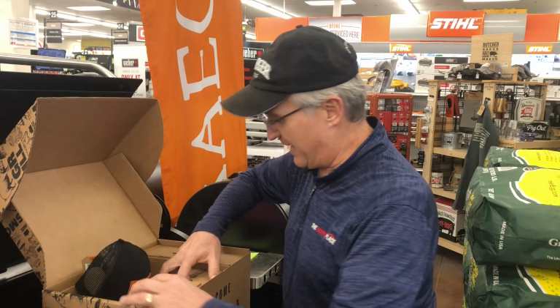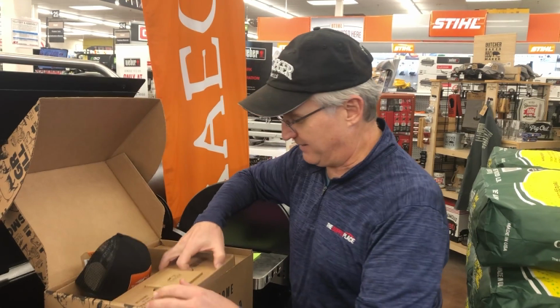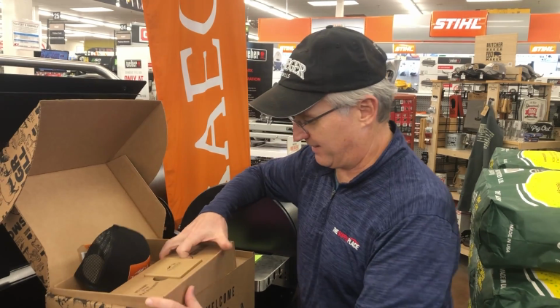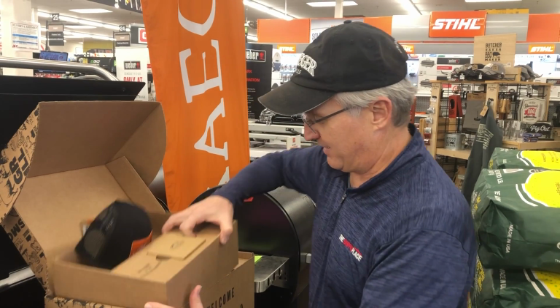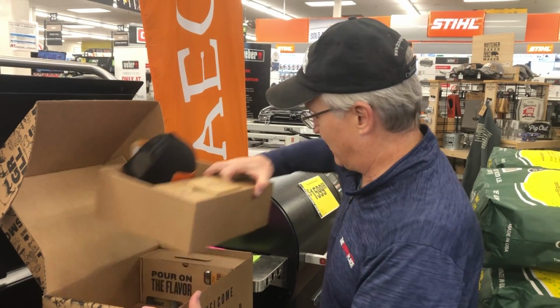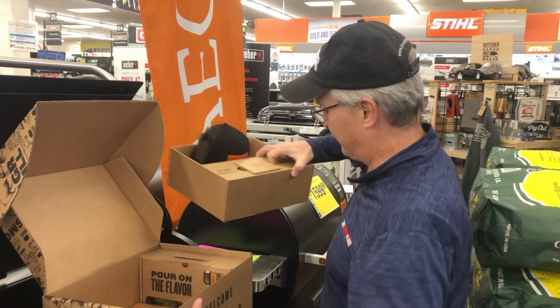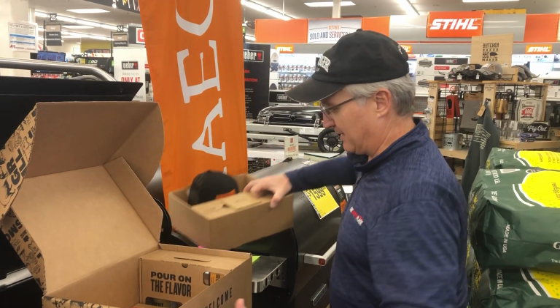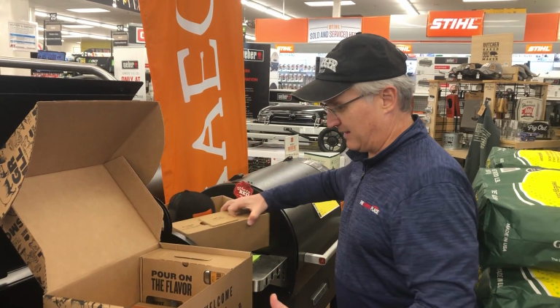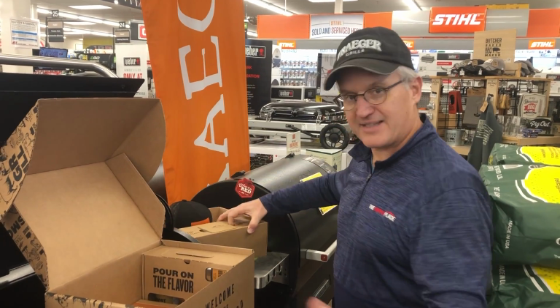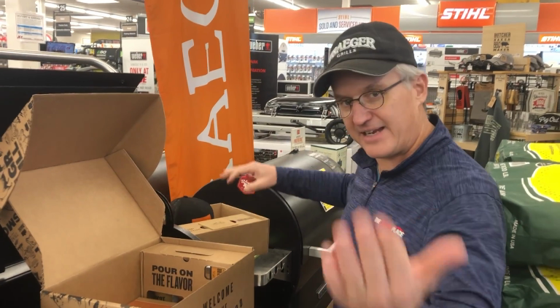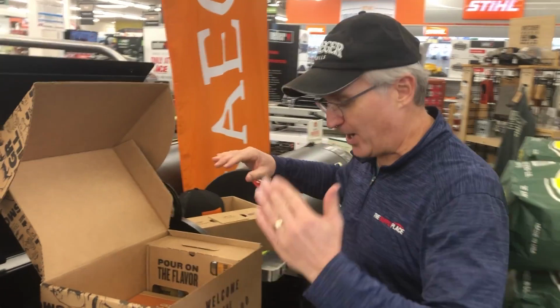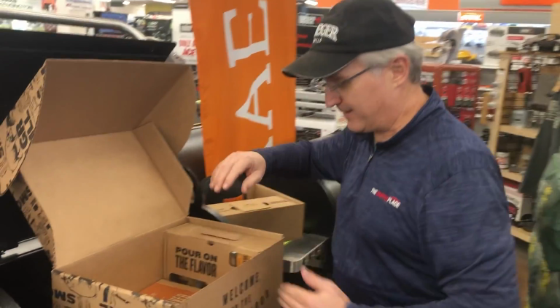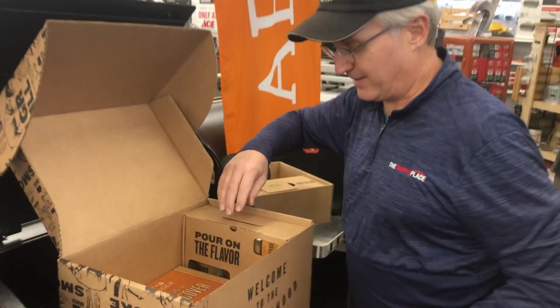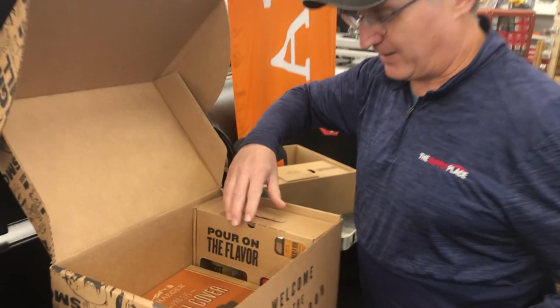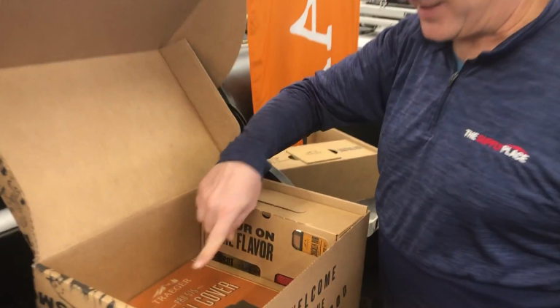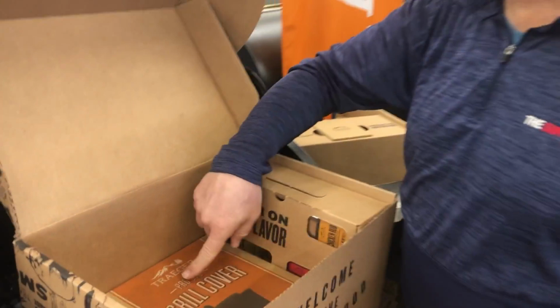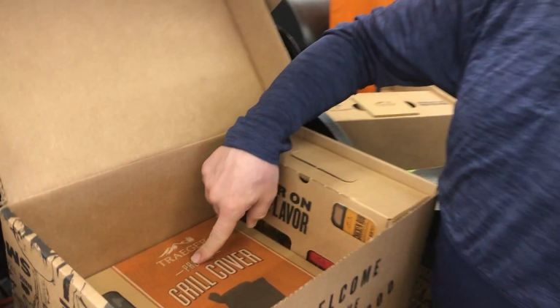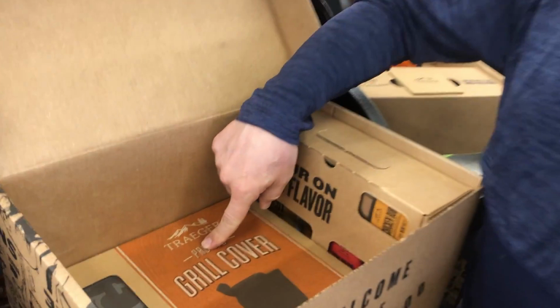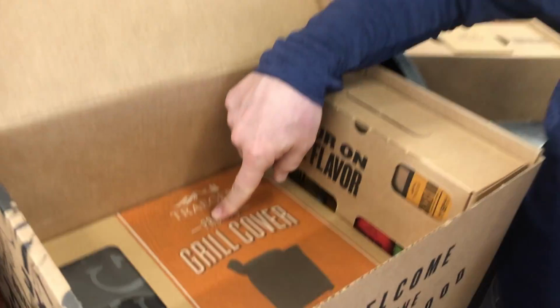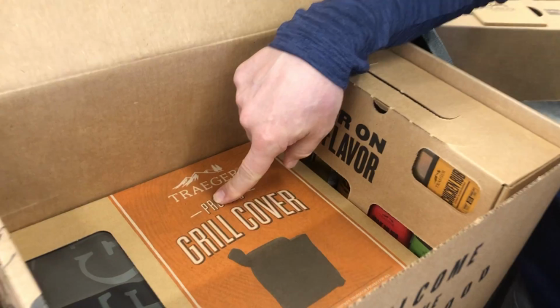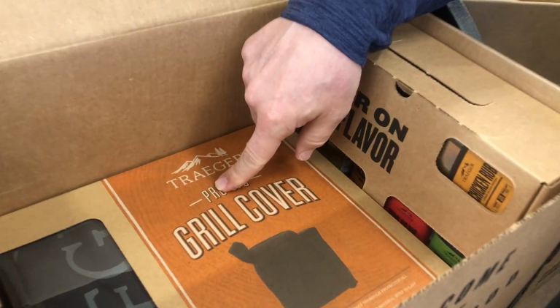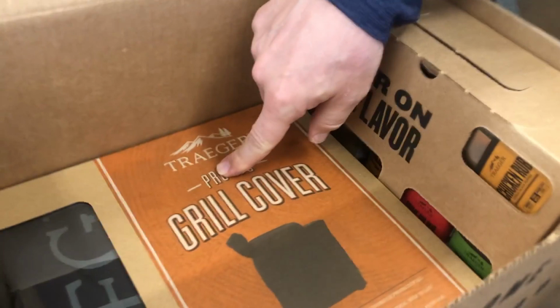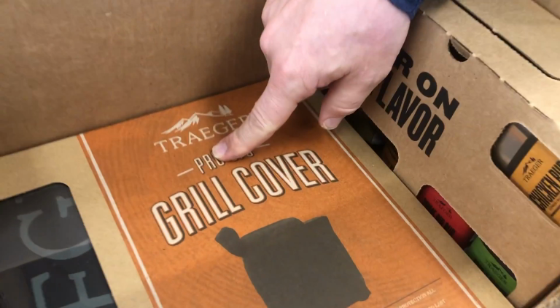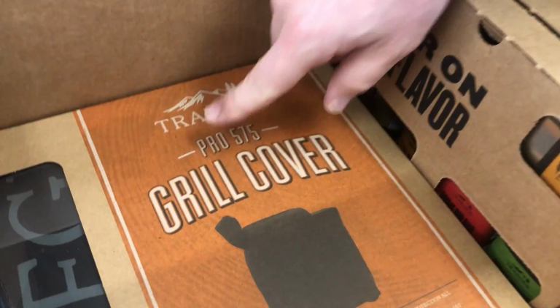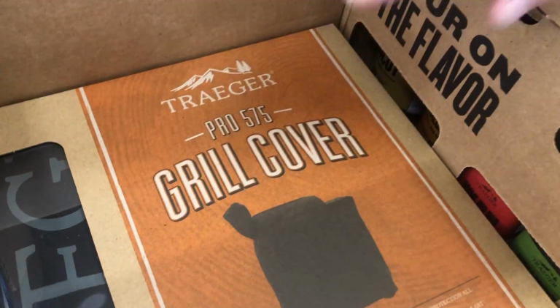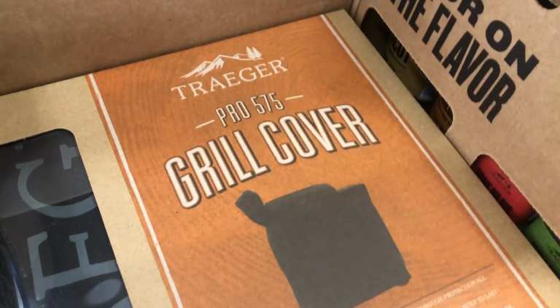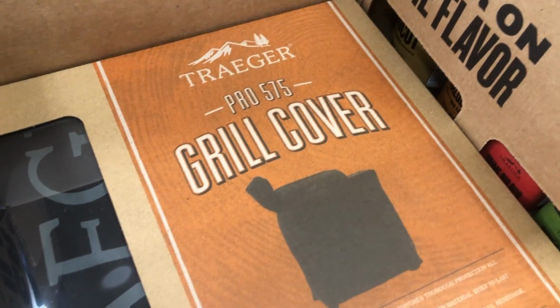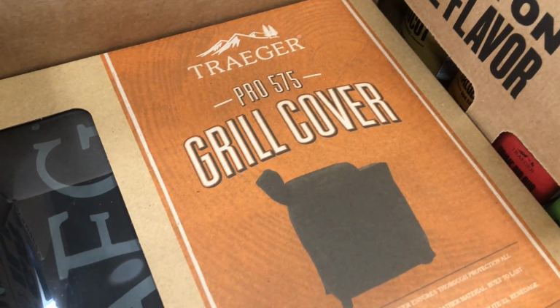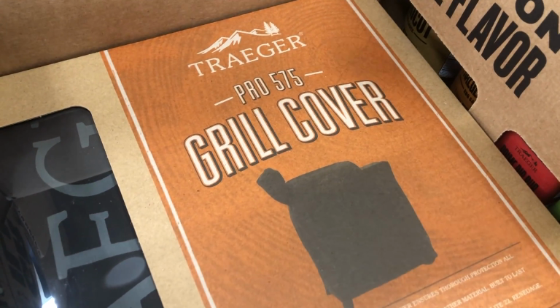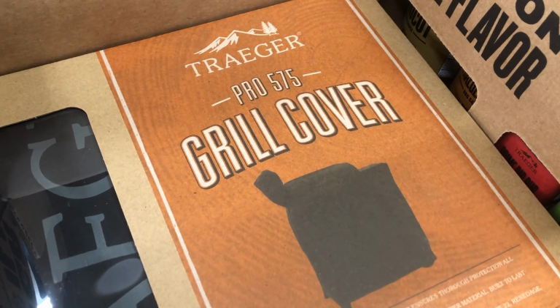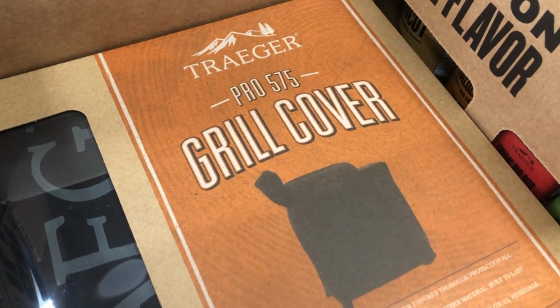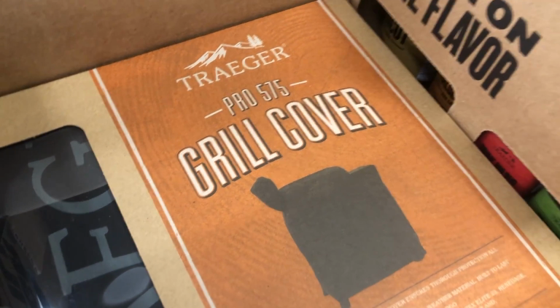Then inside here, you see the cover for your Traeger. That's a 70-some dollar value right there.